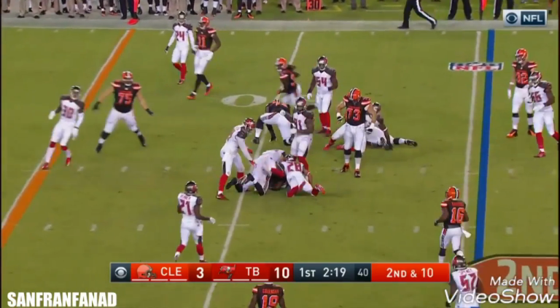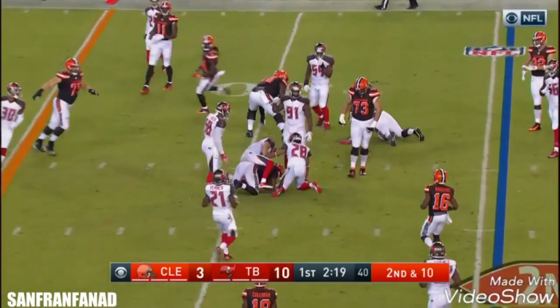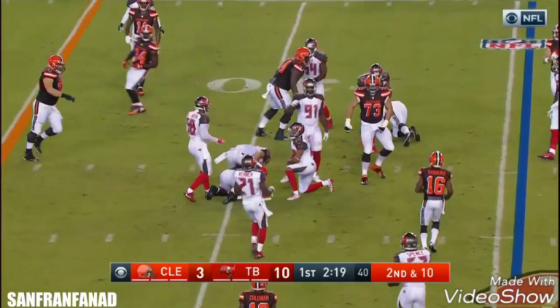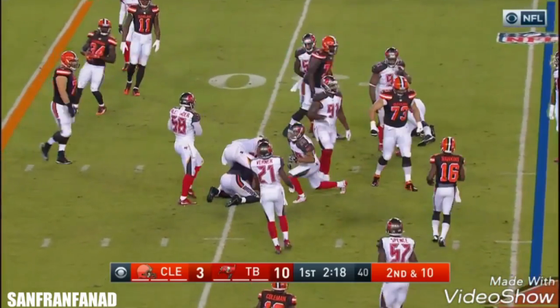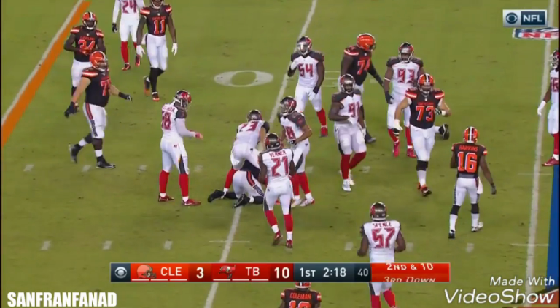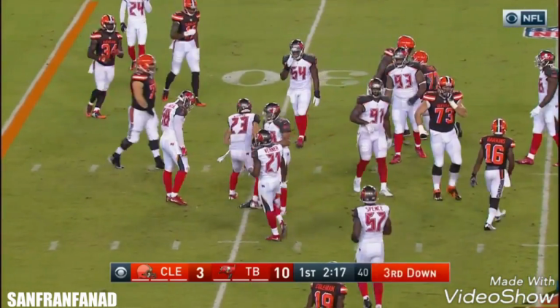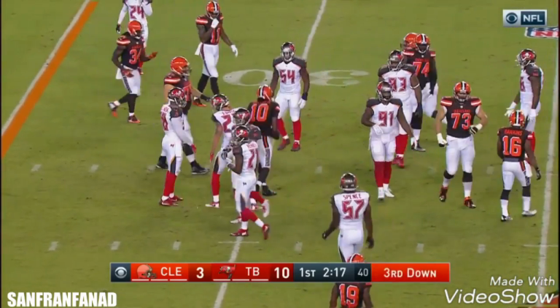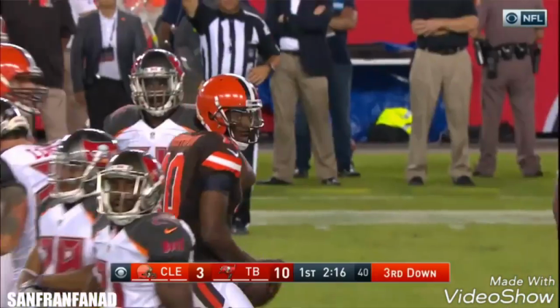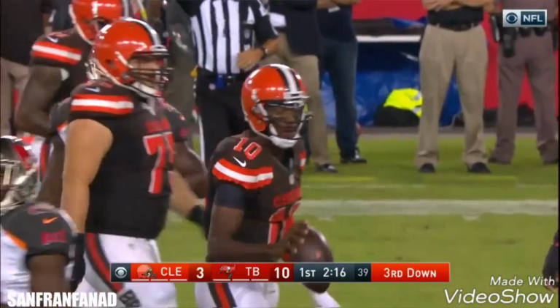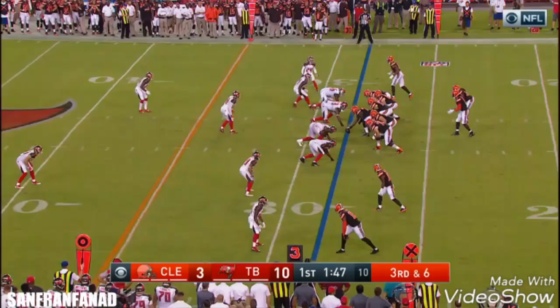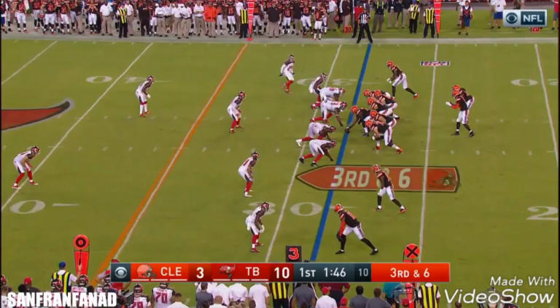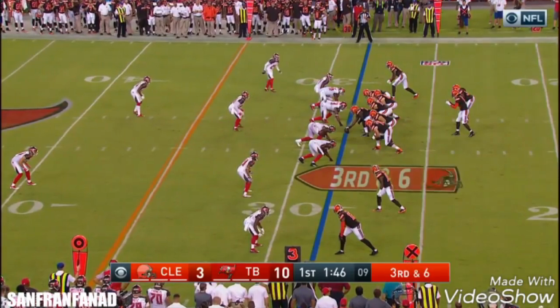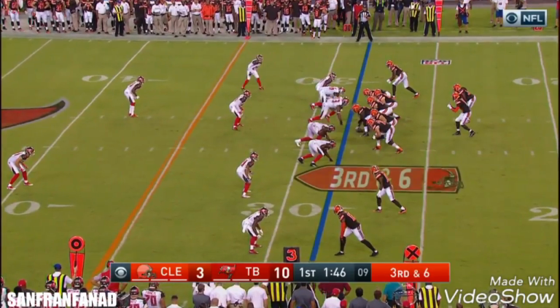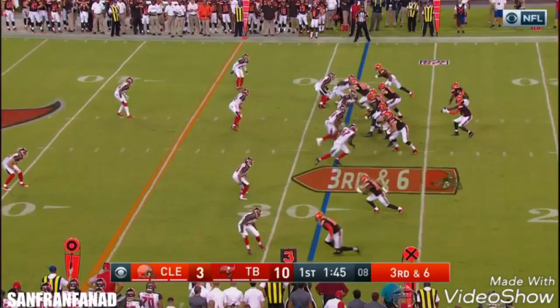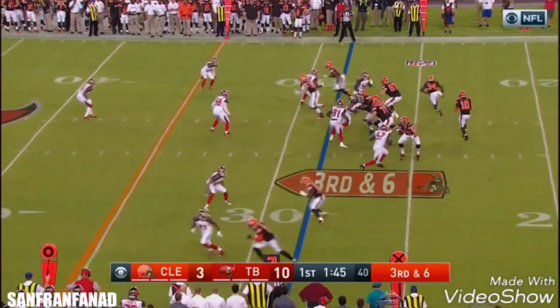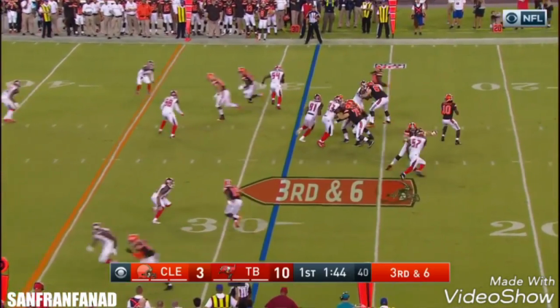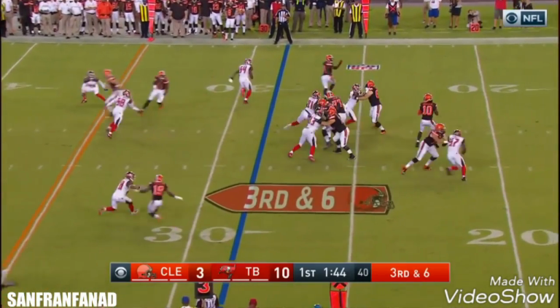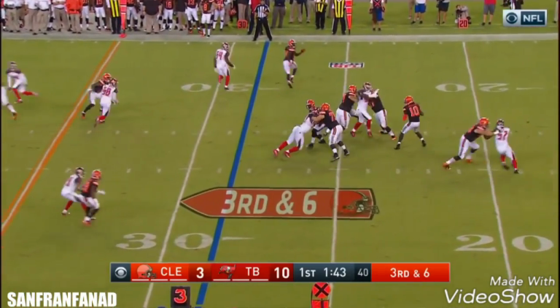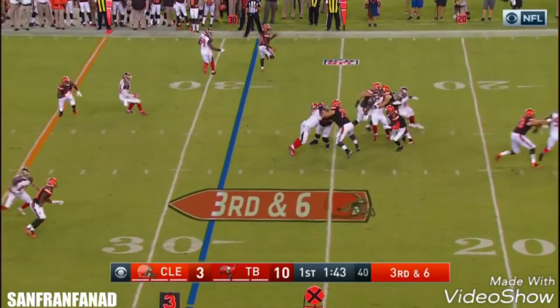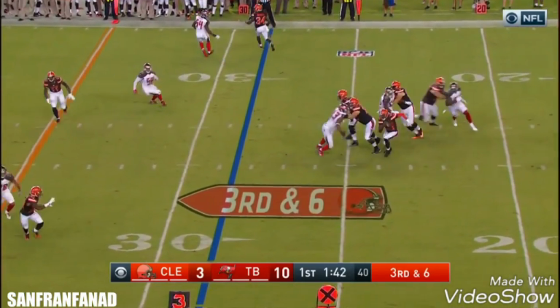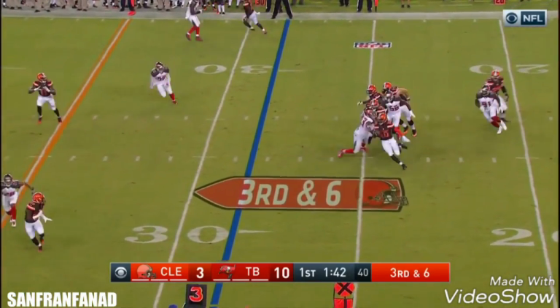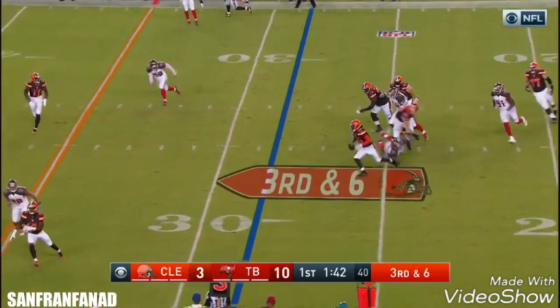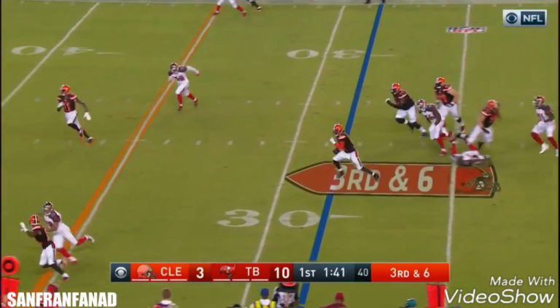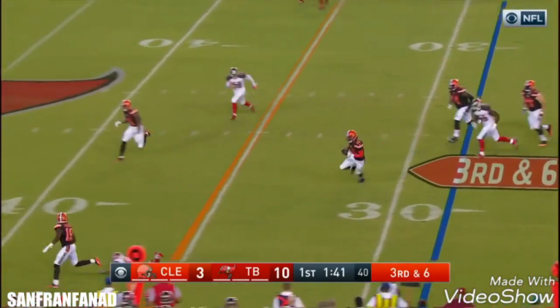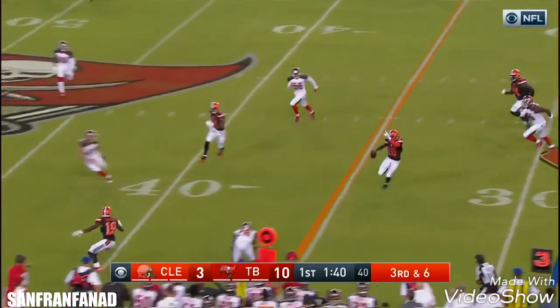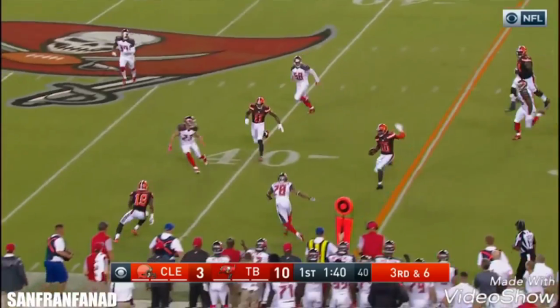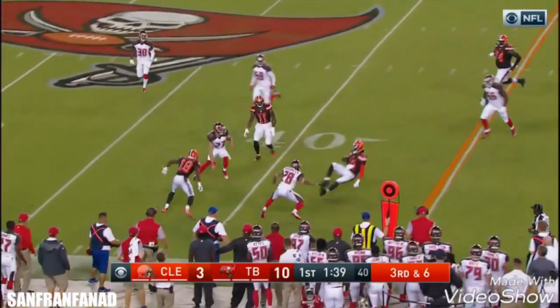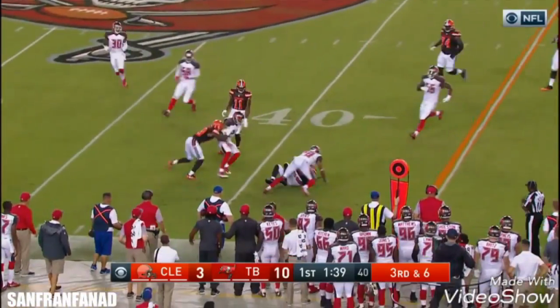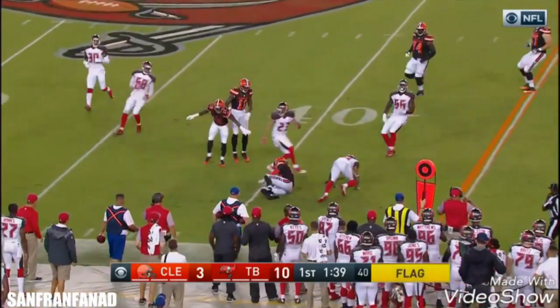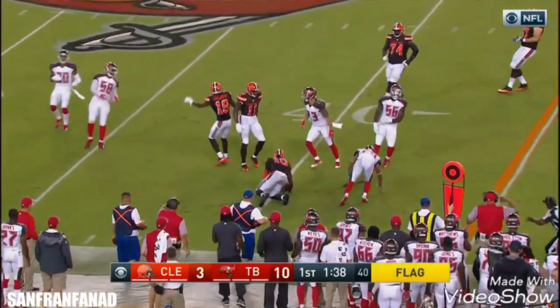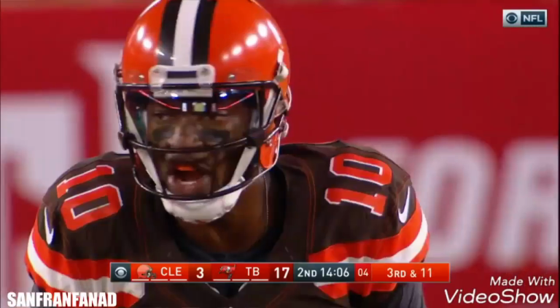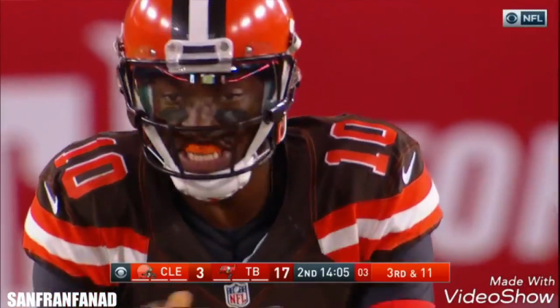Griffin slides, and that has come under heavy scrutiny throughout his career. Humbled by the experience in Washington. Third and six, out of the pocket — the run for it for Cleveland.